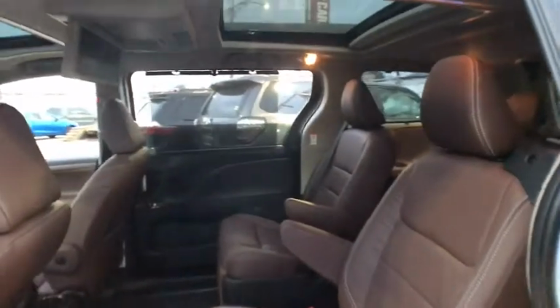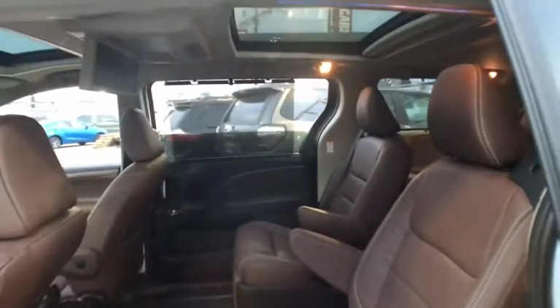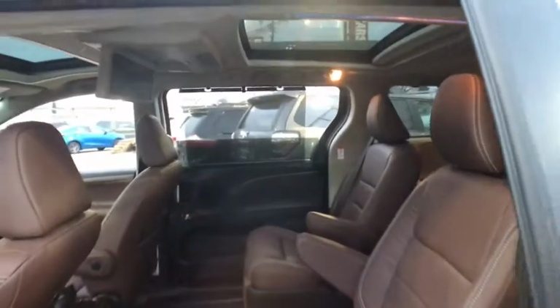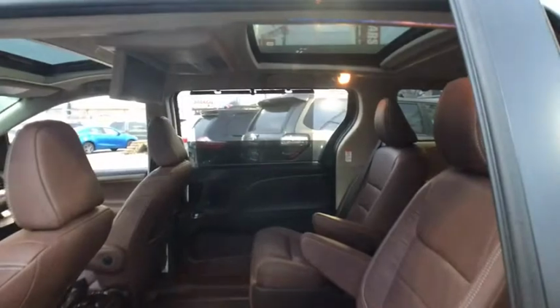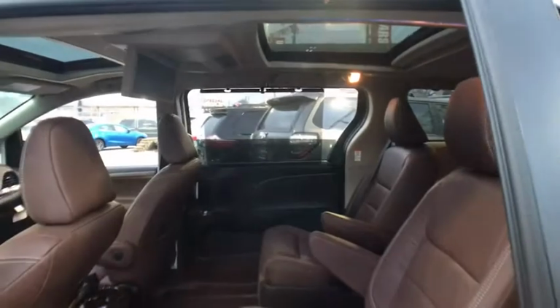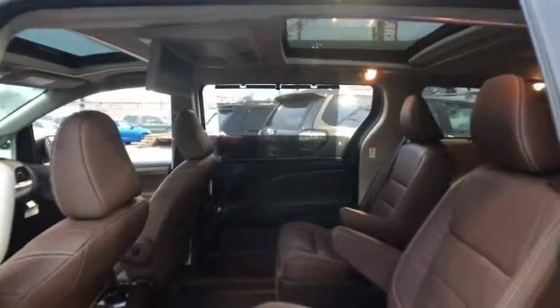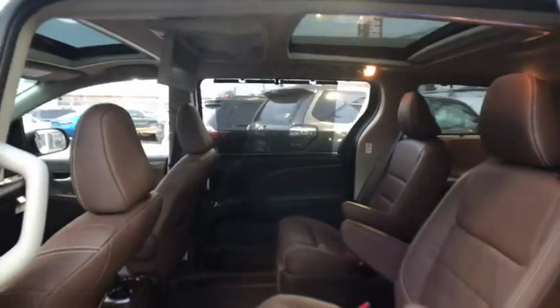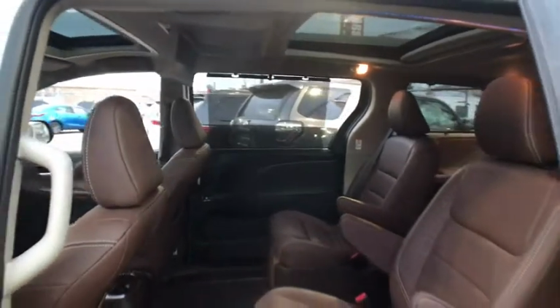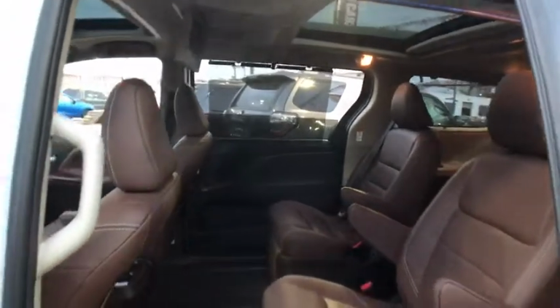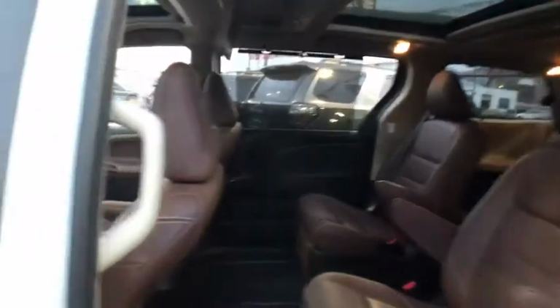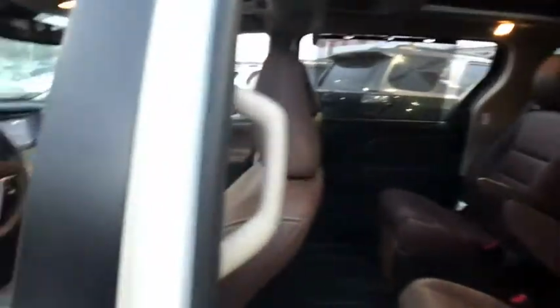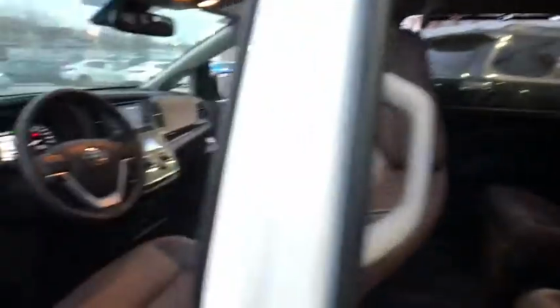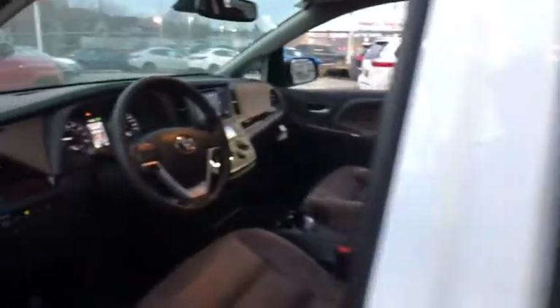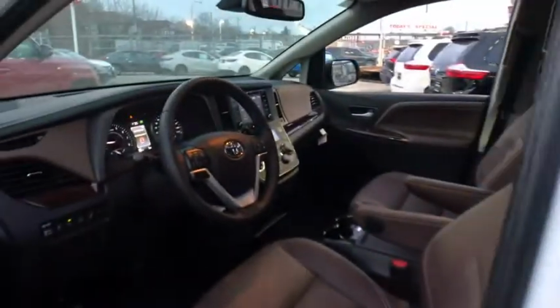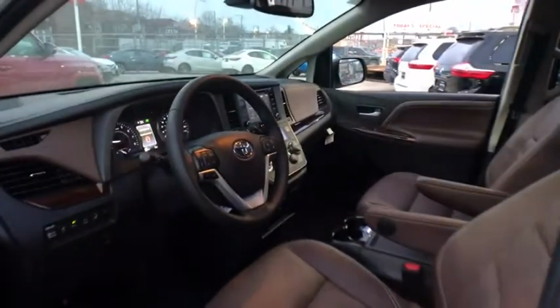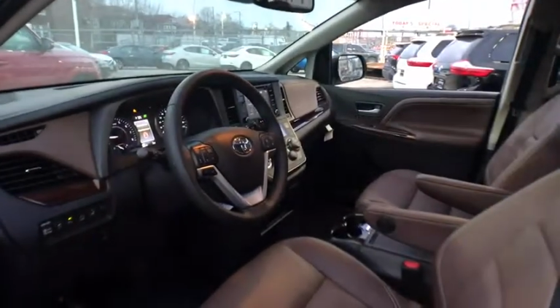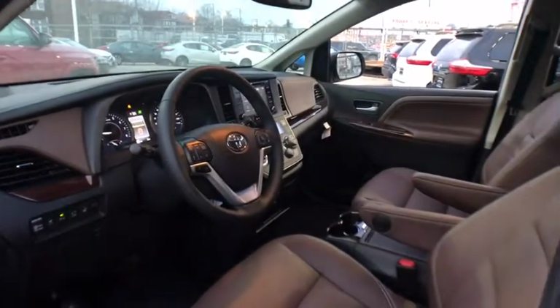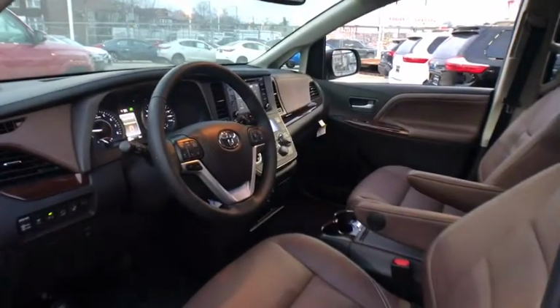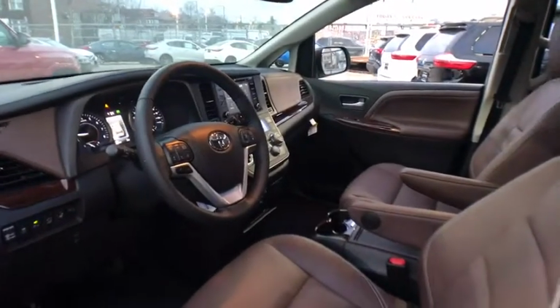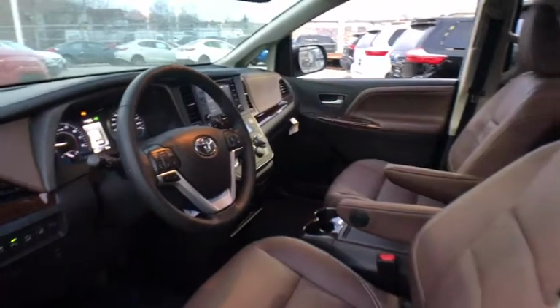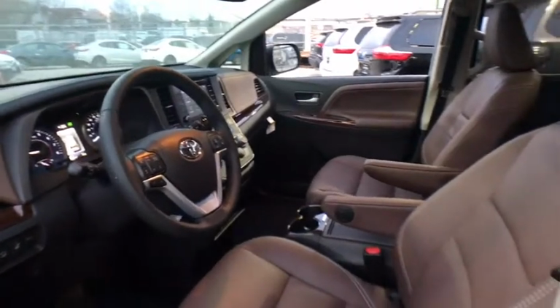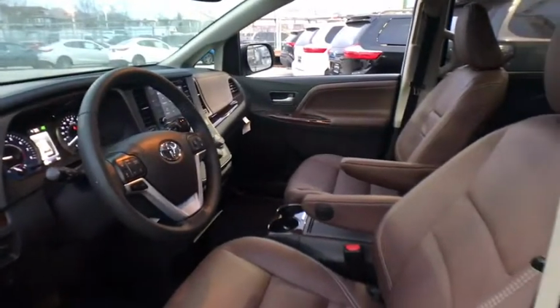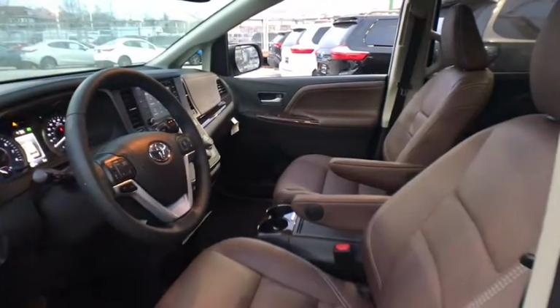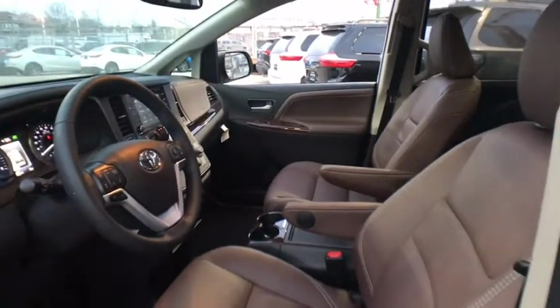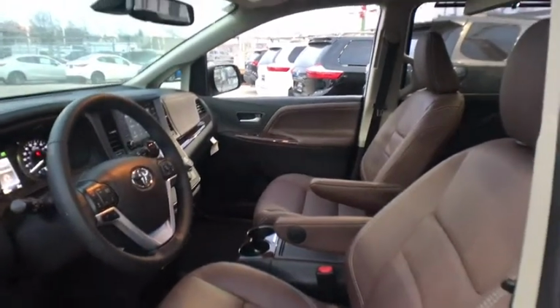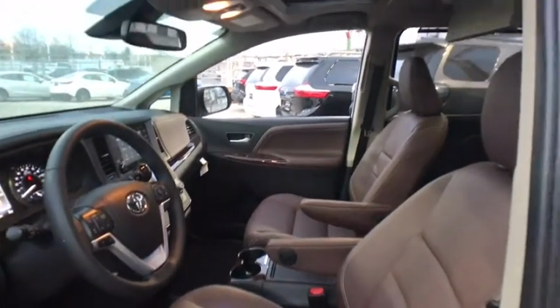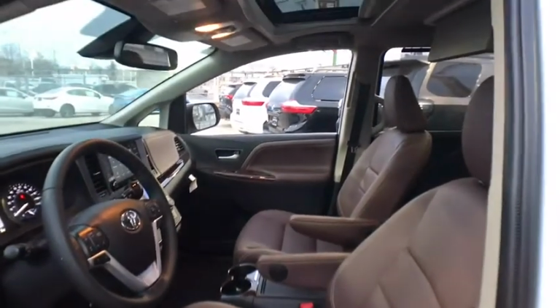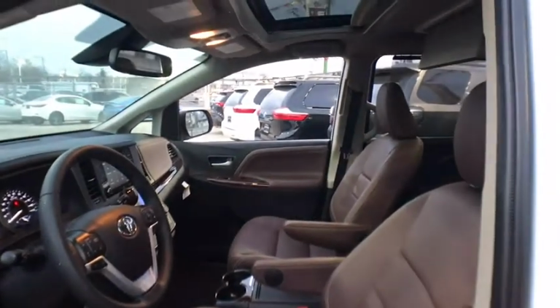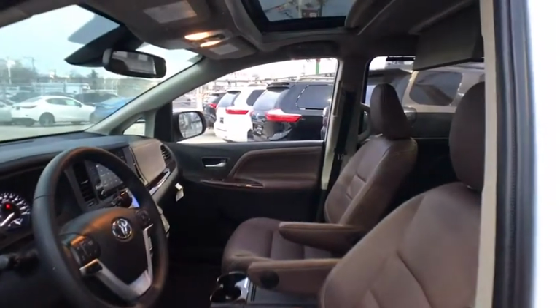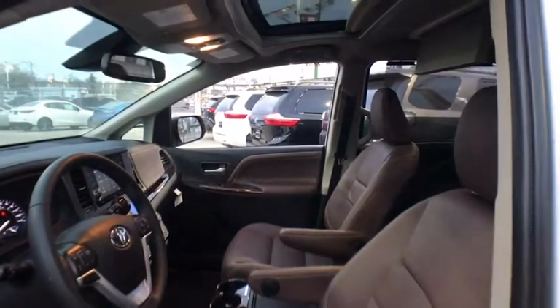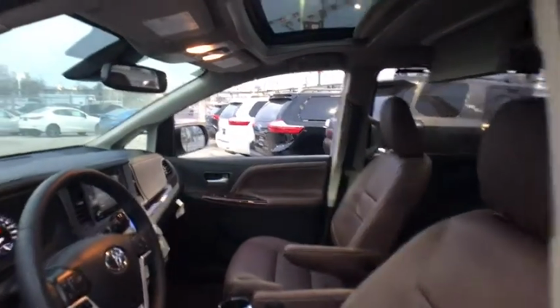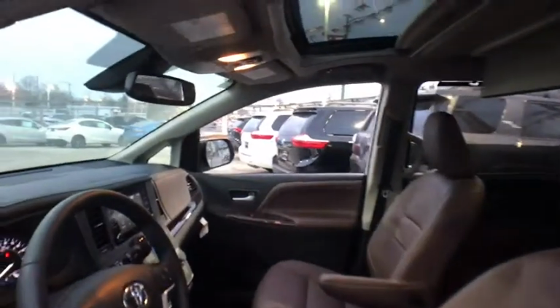Leather-wrapped steering wheel, Bluetooth, power steering, adjustable steering wheel, keyless start, hard disk drive media storage, auto-dimming rearview mirror, cruise control, aluminum wheels.